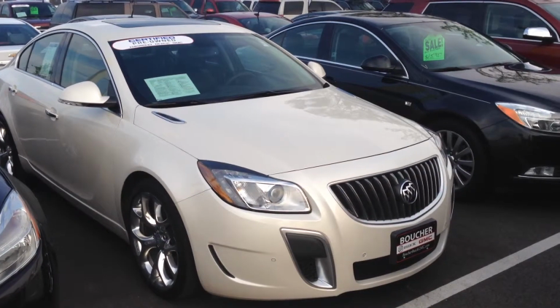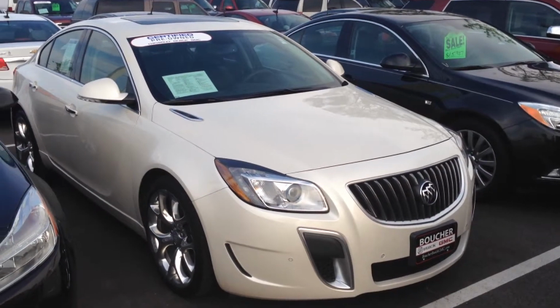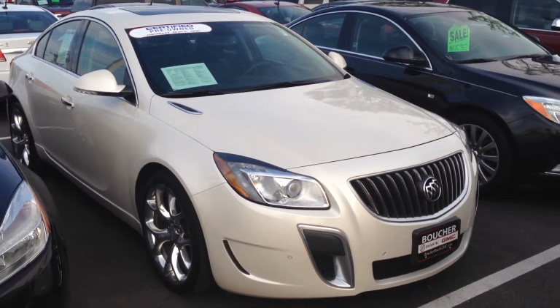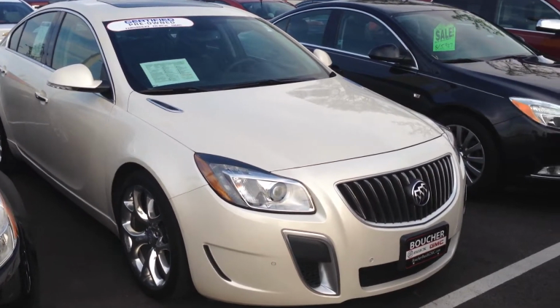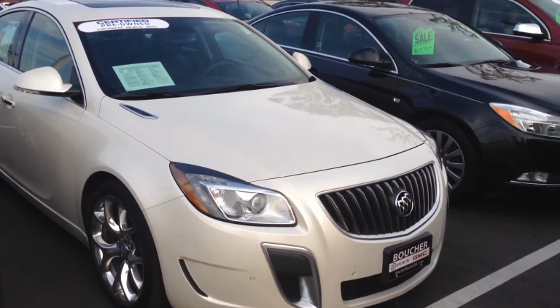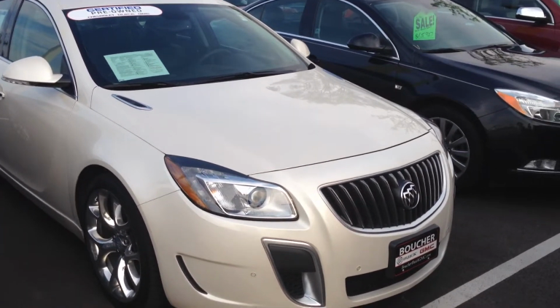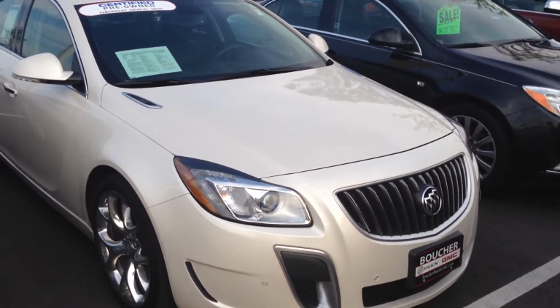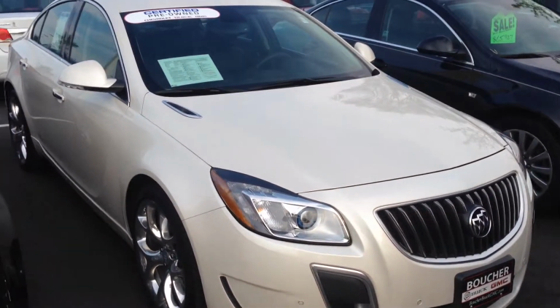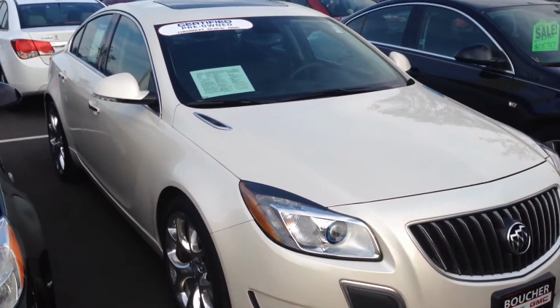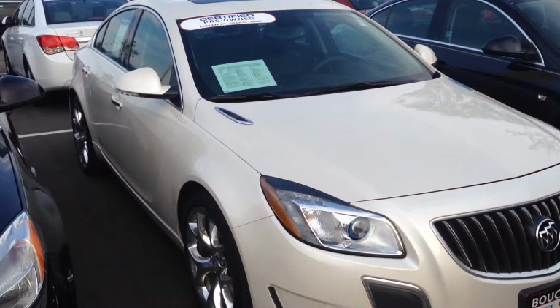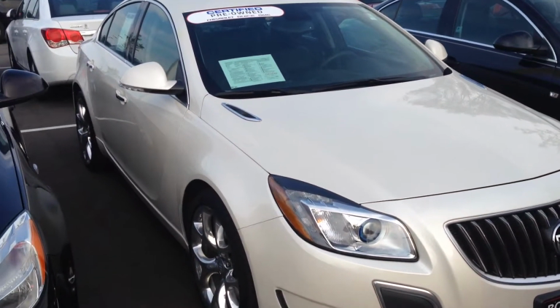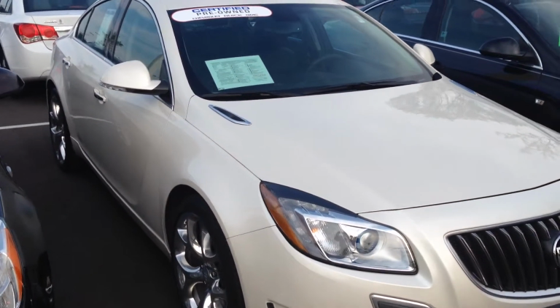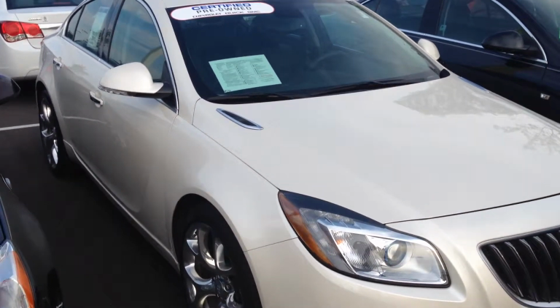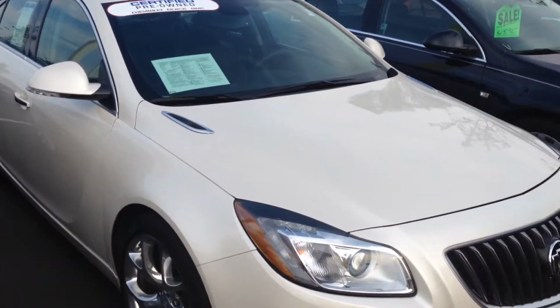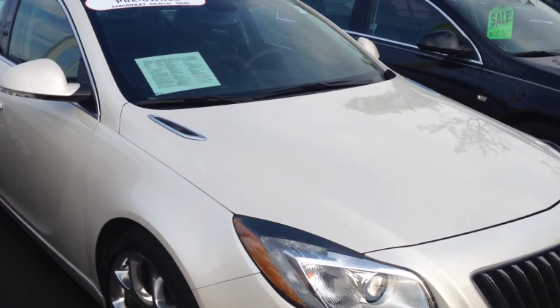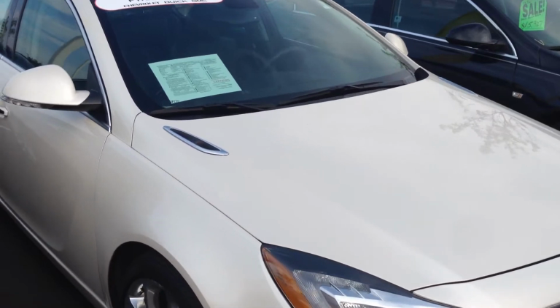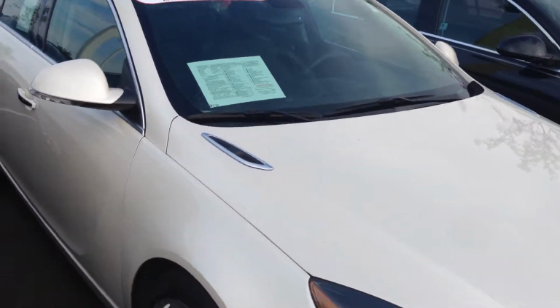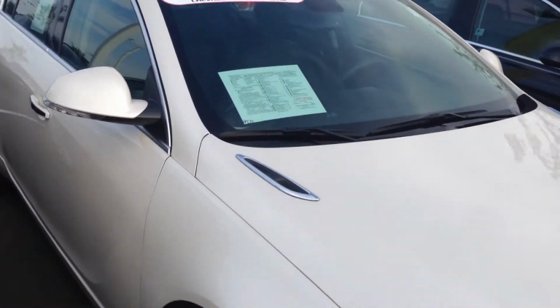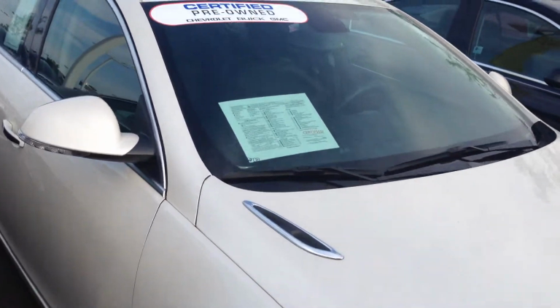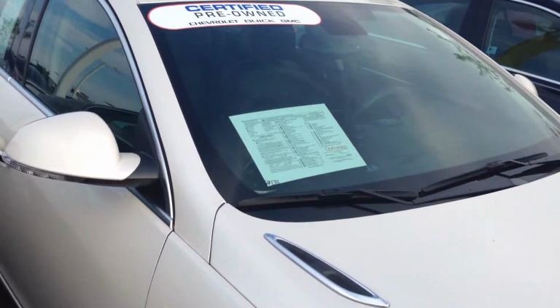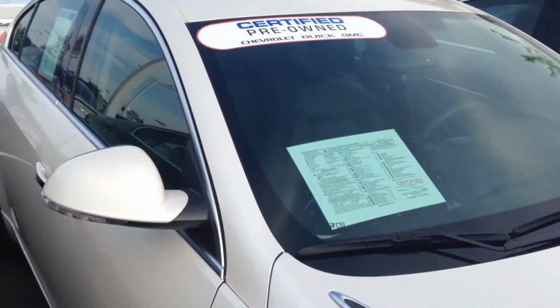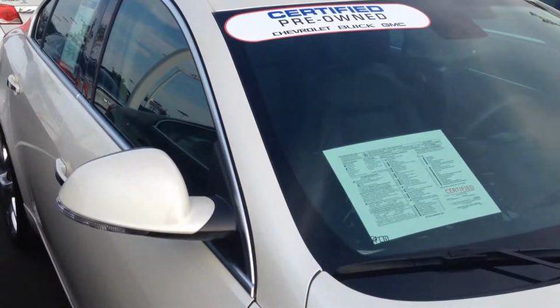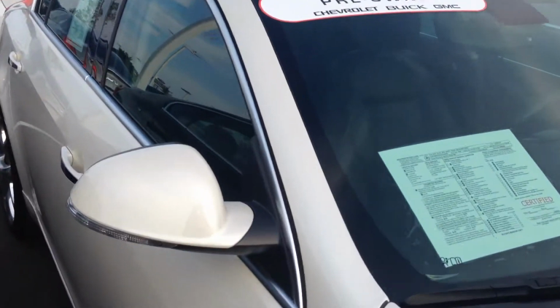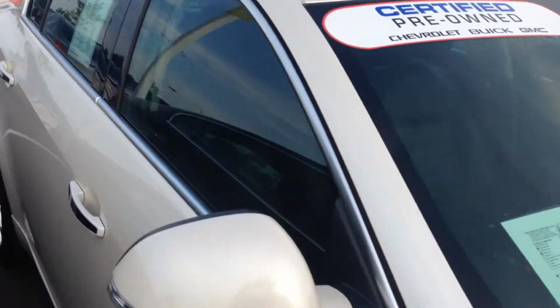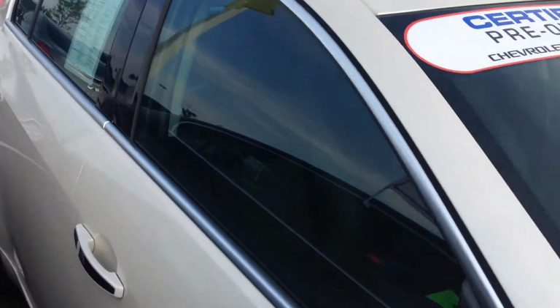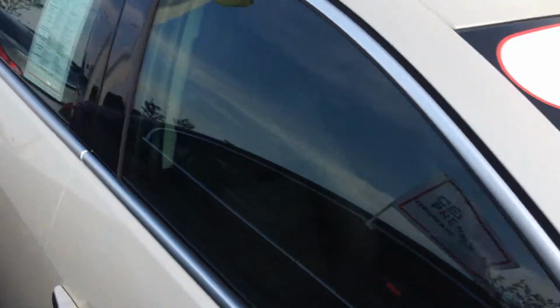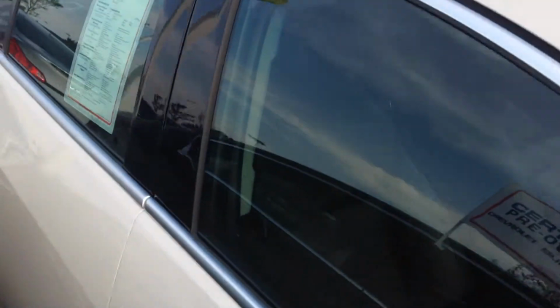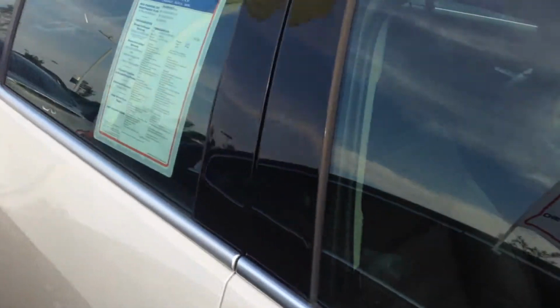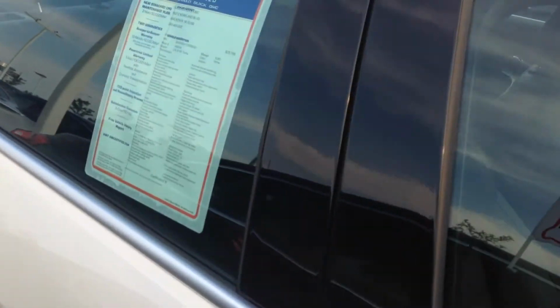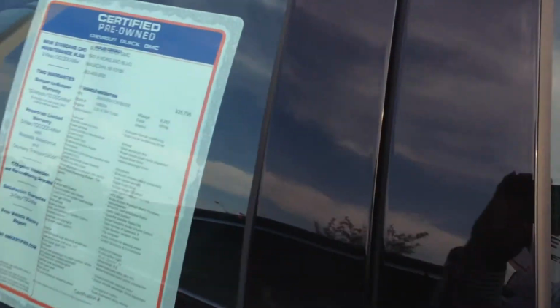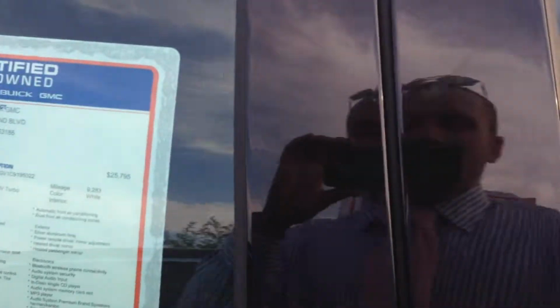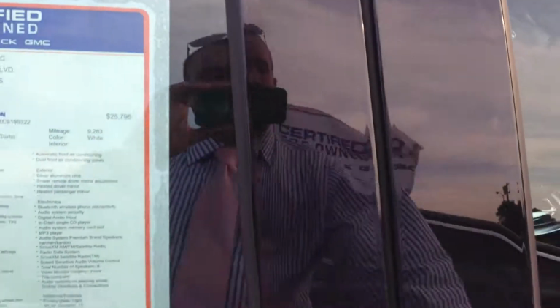Hey David, Scott Seiglin here with Boucher Buick GMC. Just wanted to send you a quick overview on the 2012 Regal GS. Just wanted to show you the features on the inside.